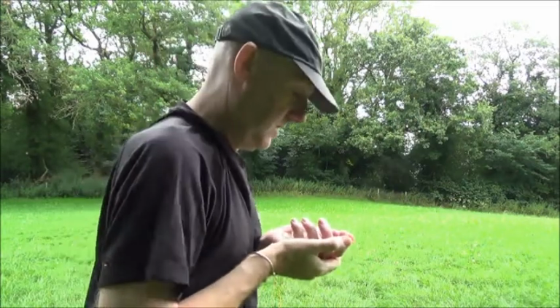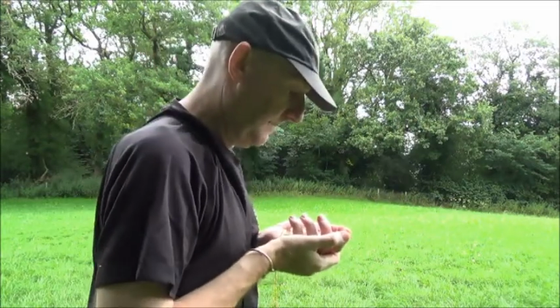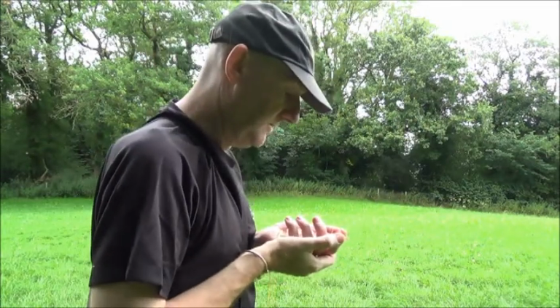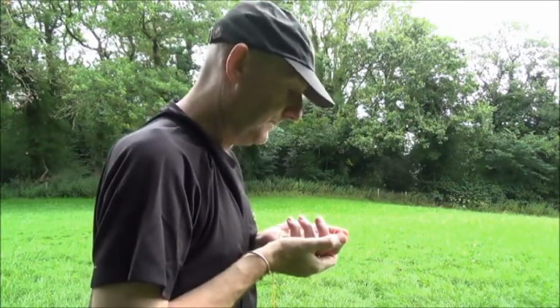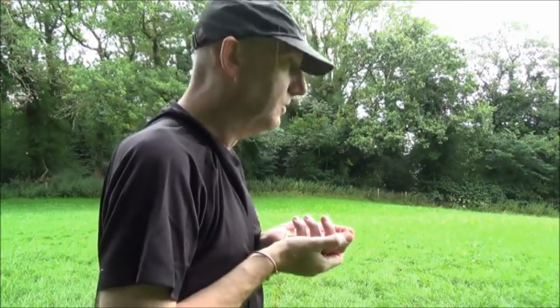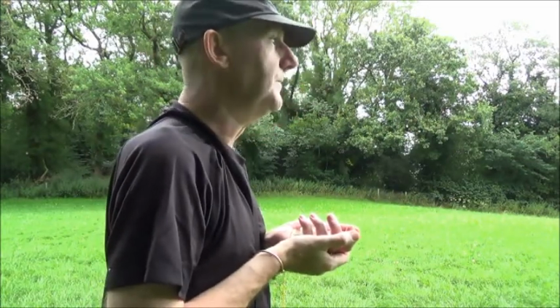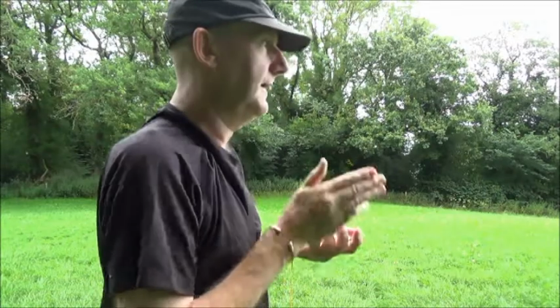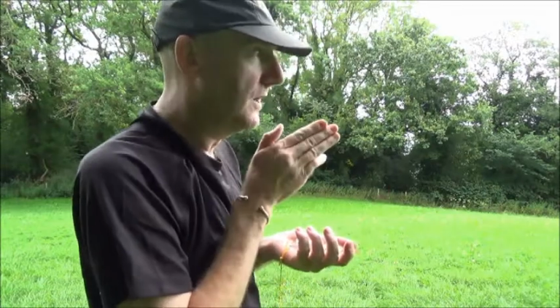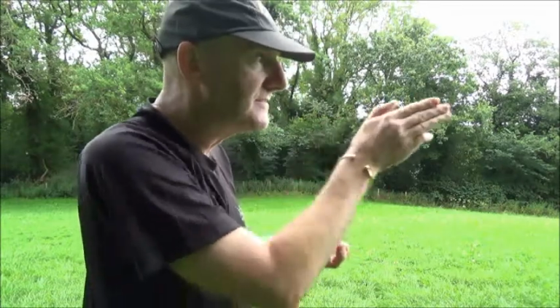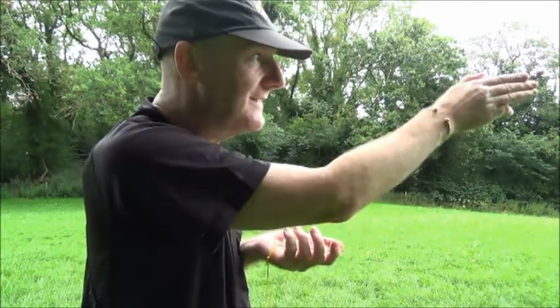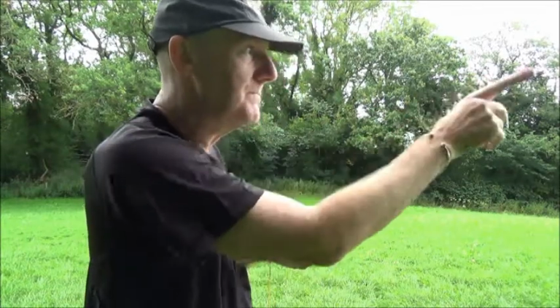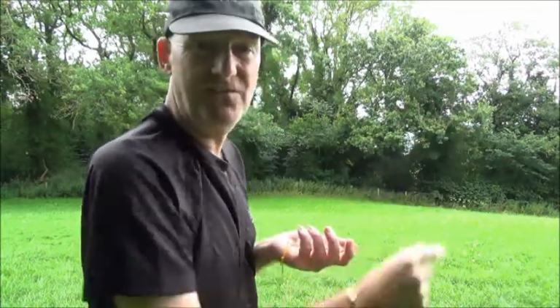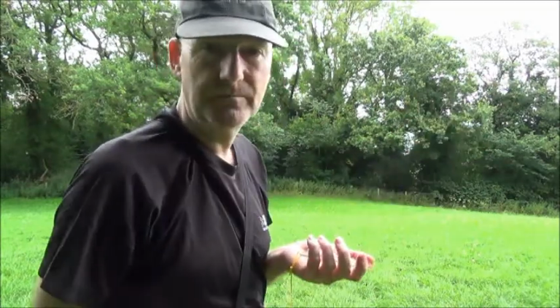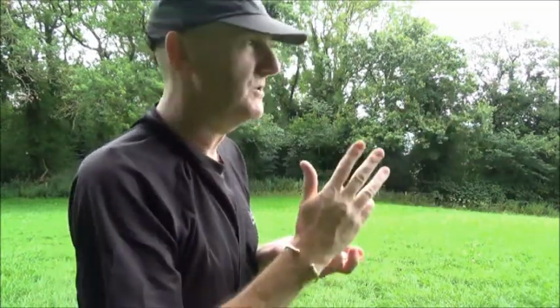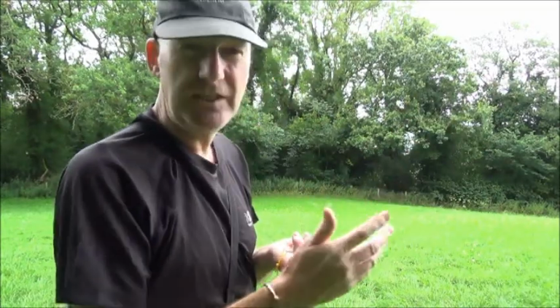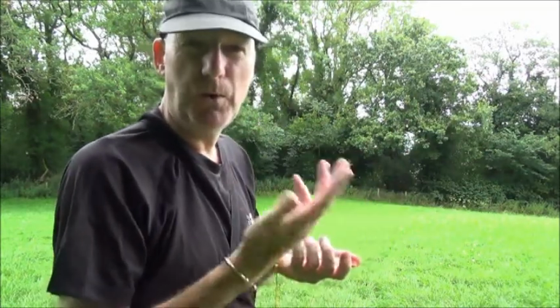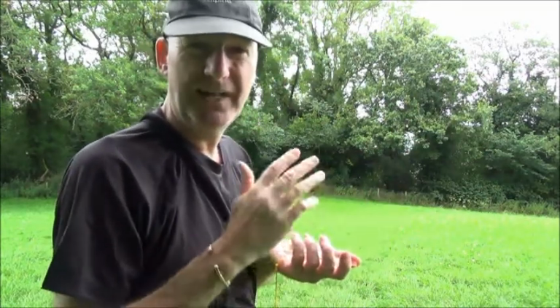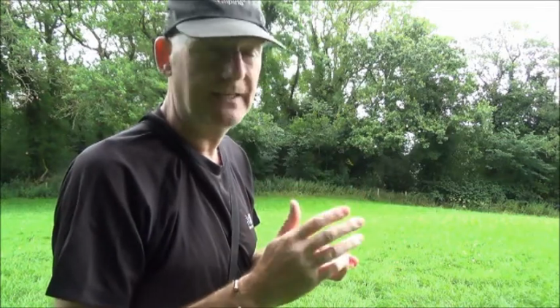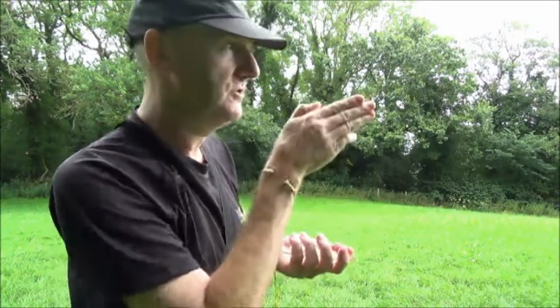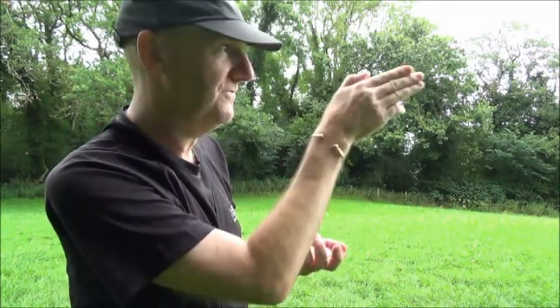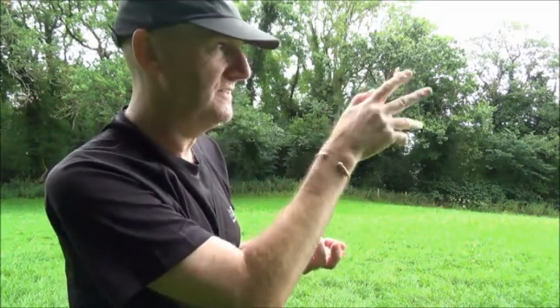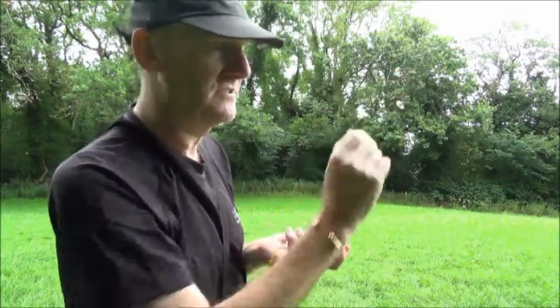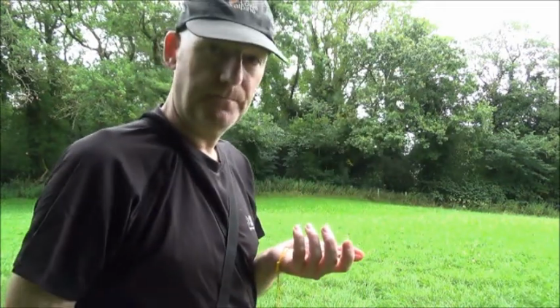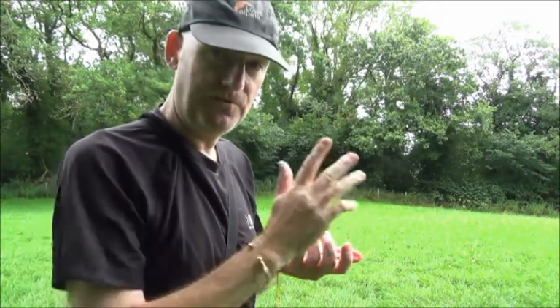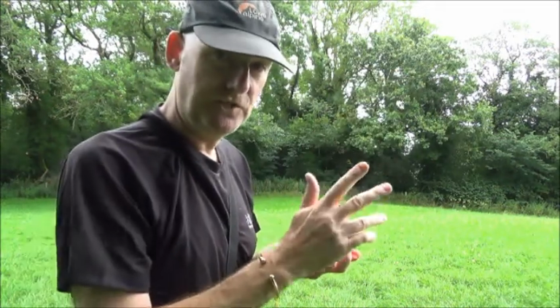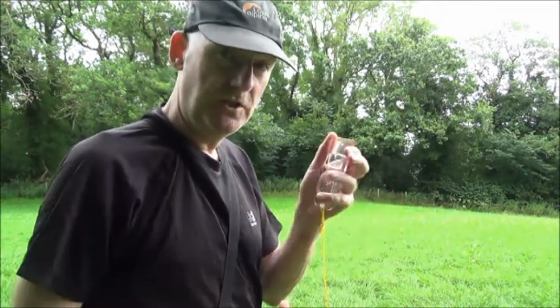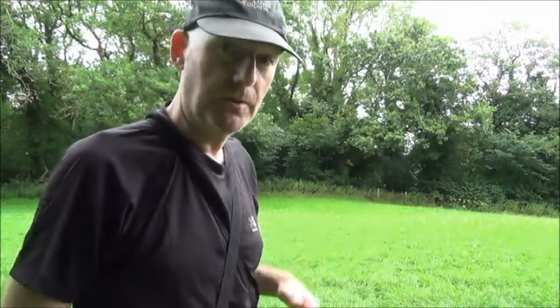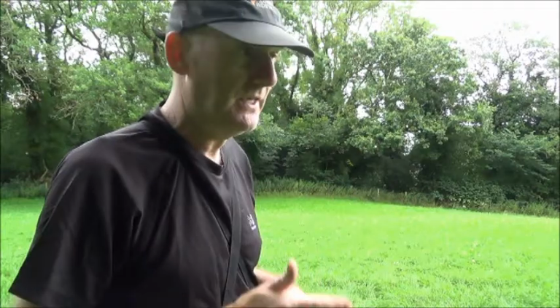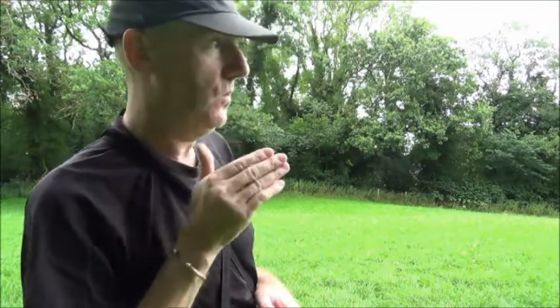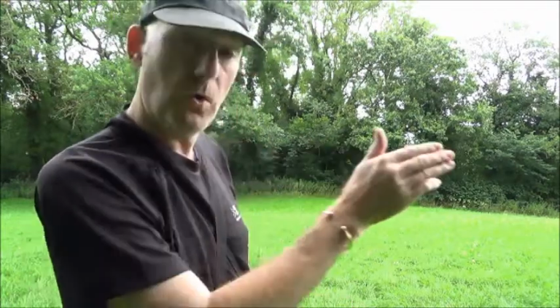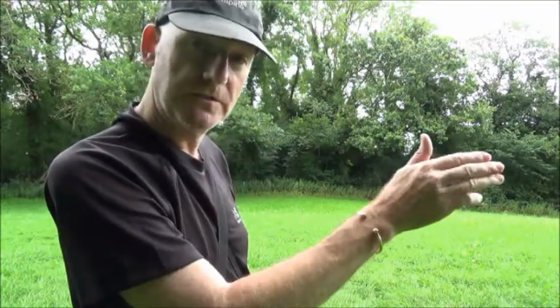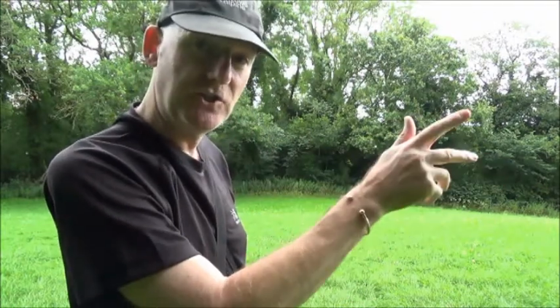Hold that position, look up, and along that sight line, pick out a feature. It can be a tree, boulder, anything. Just pick out a feature in the distance. Once you've found your feature, you can put your compass away and walk to that feature.